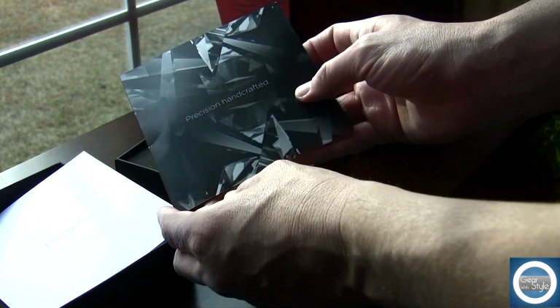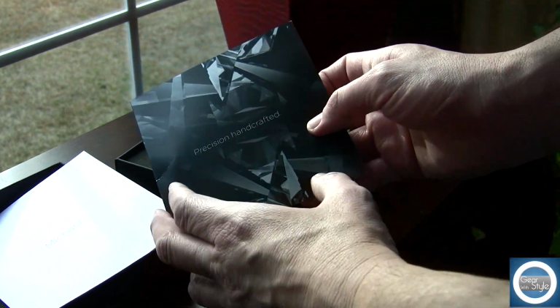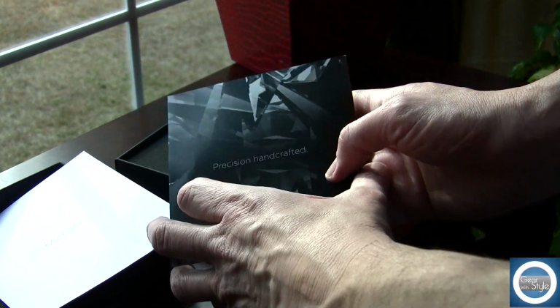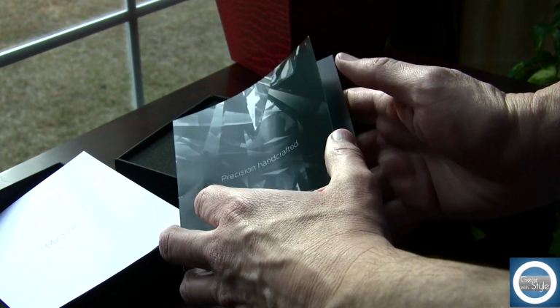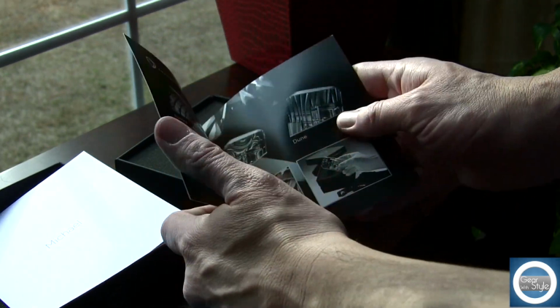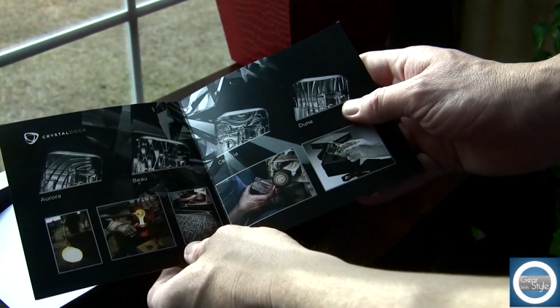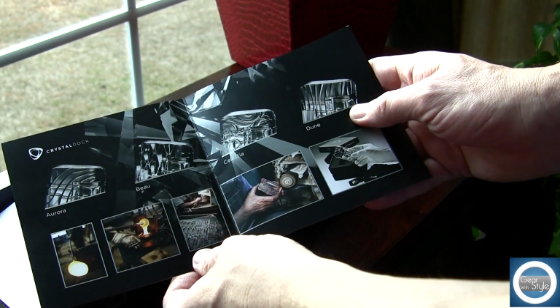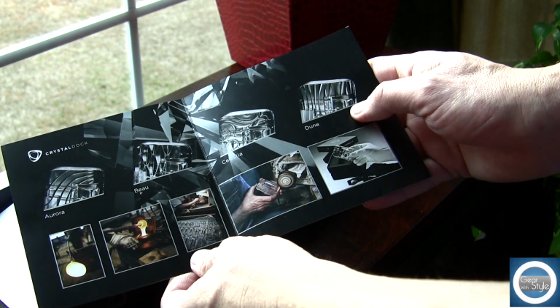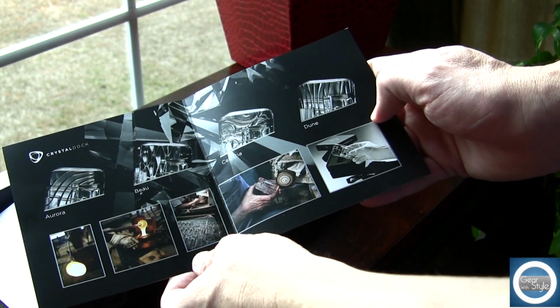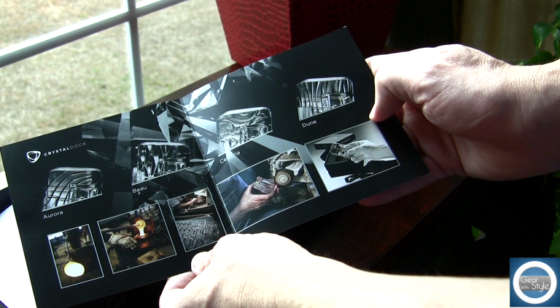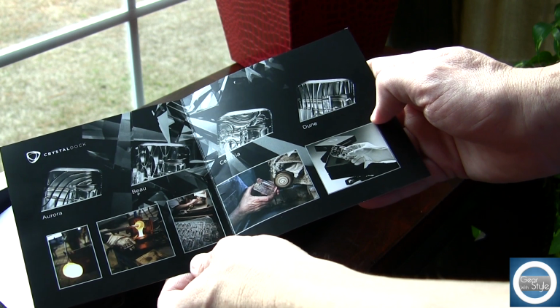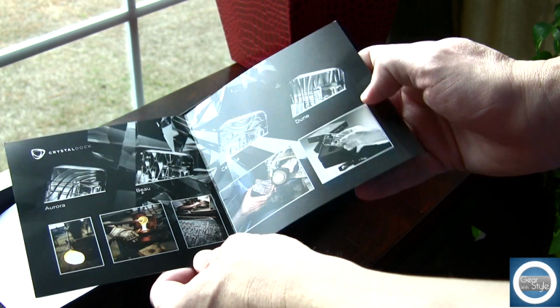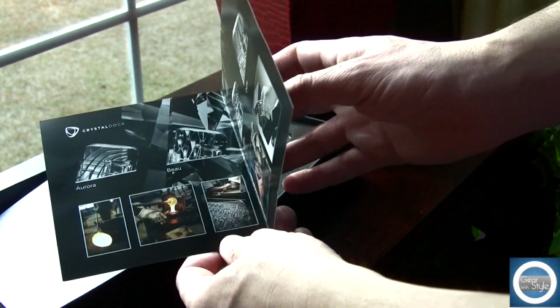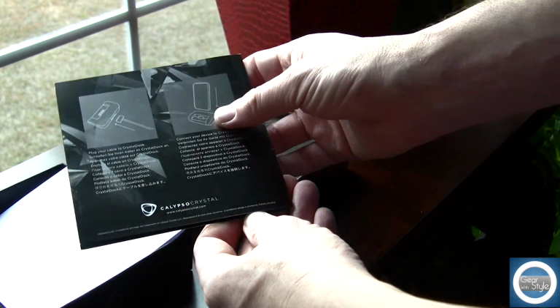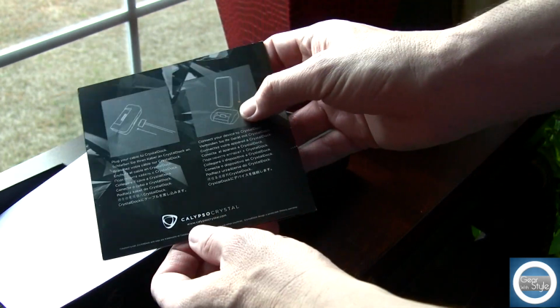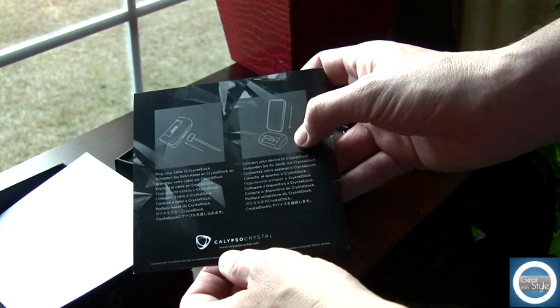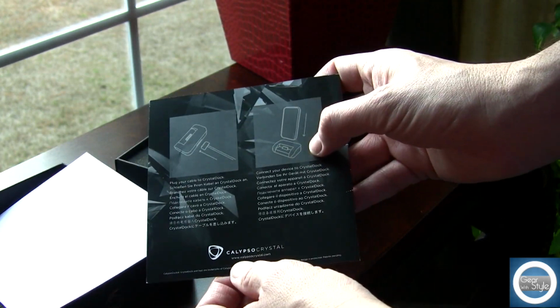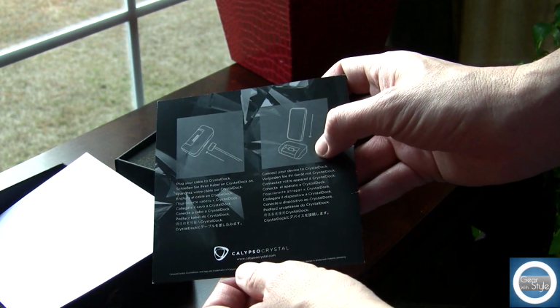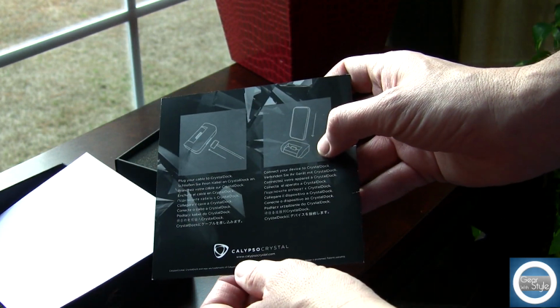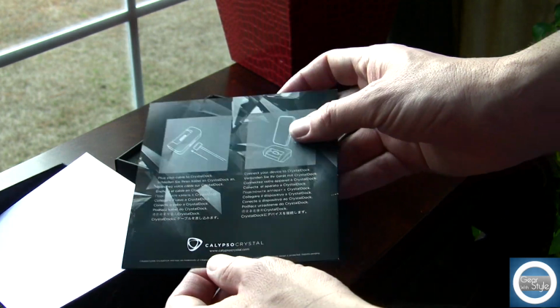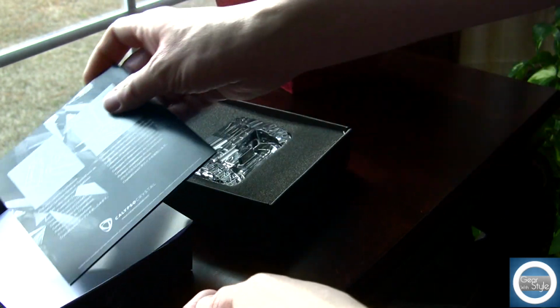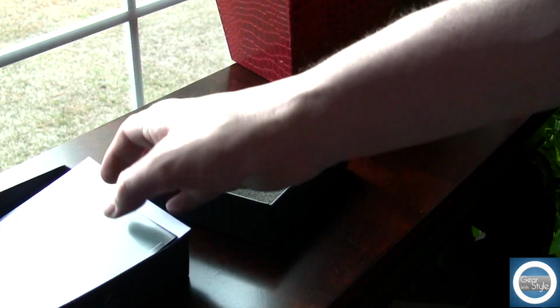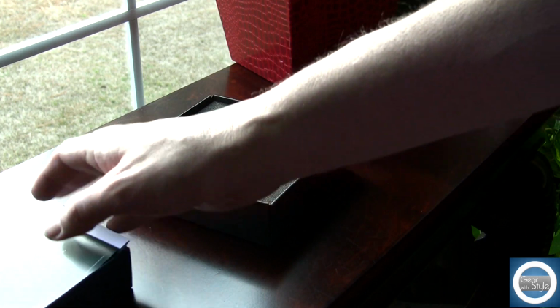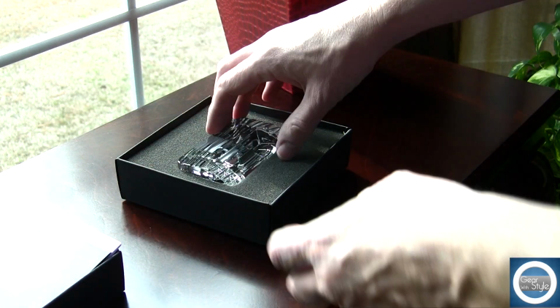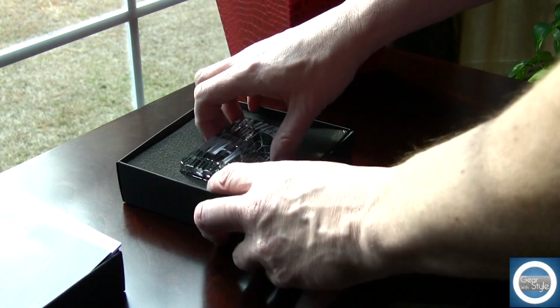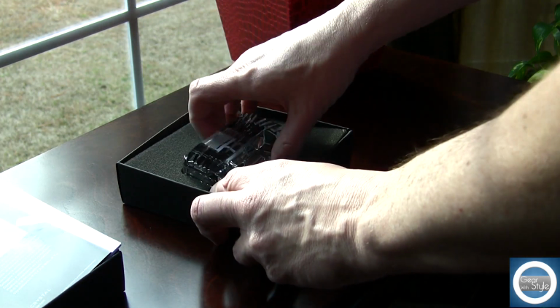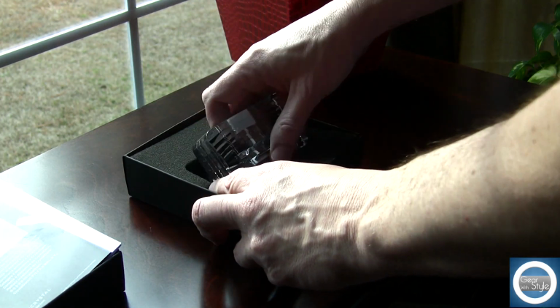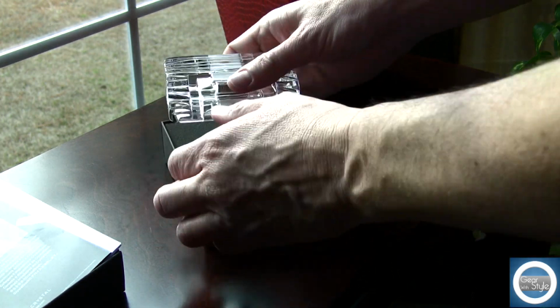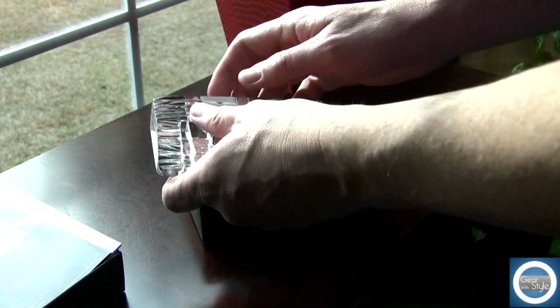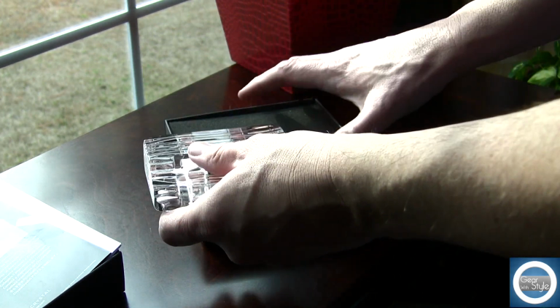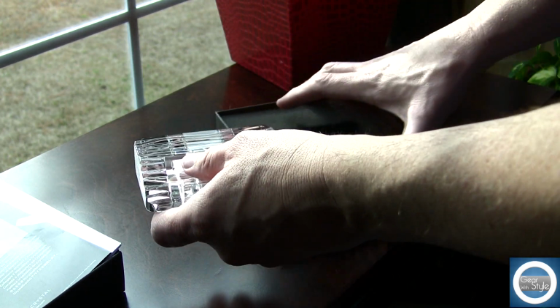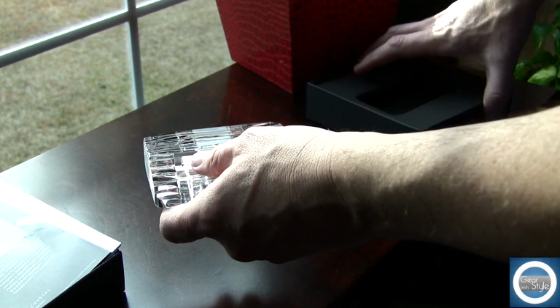The packaging with Calypso products has always been top notch and this one is no different. You get the basic thank you message along with a nice instruction manual that gives you a little bit of history in terms of how this dock came to be.